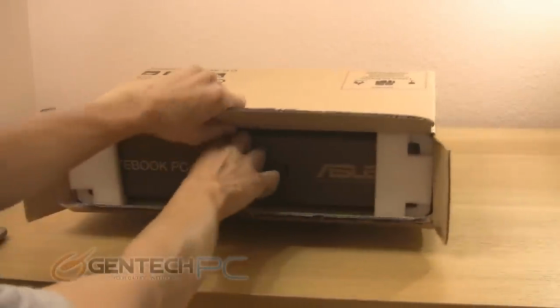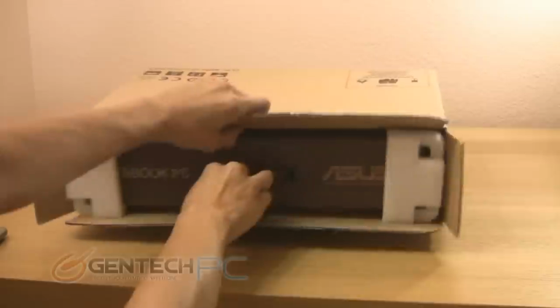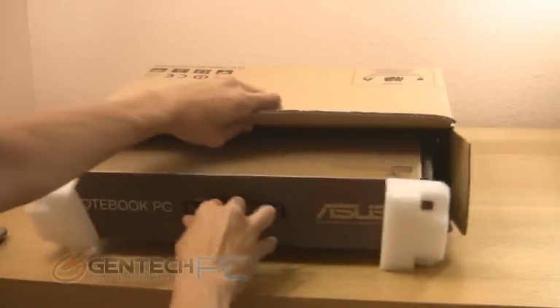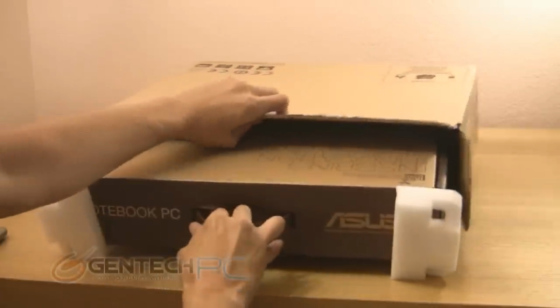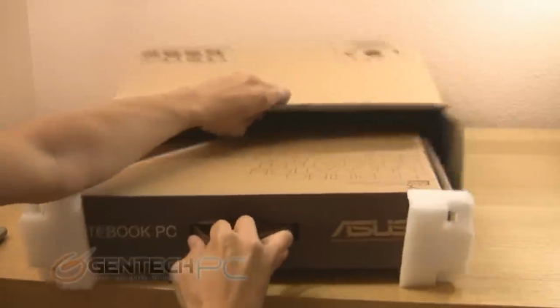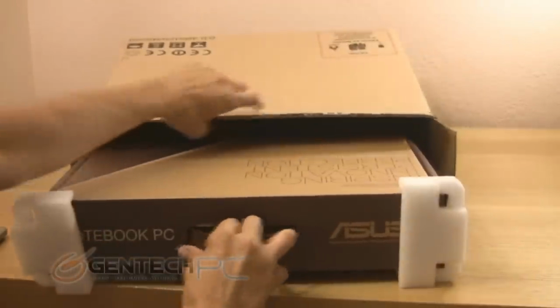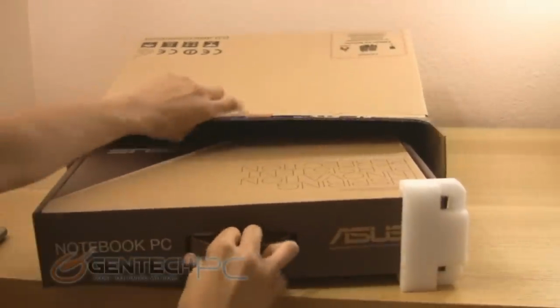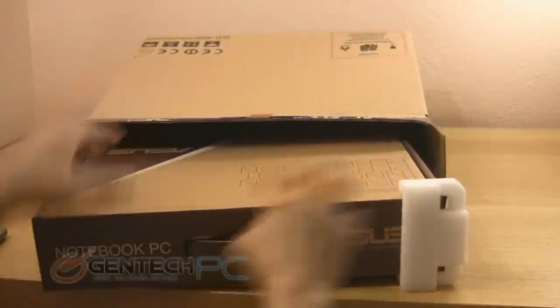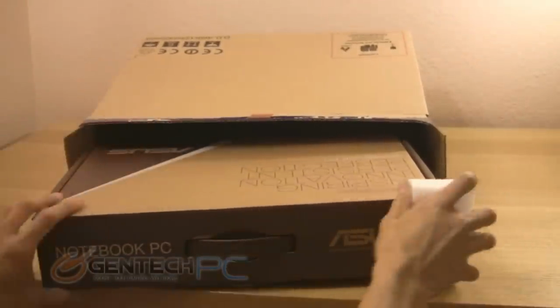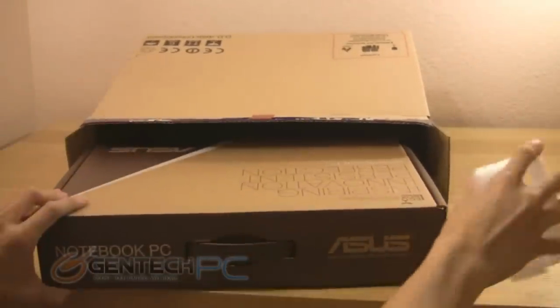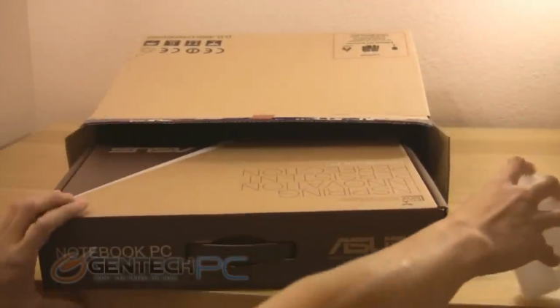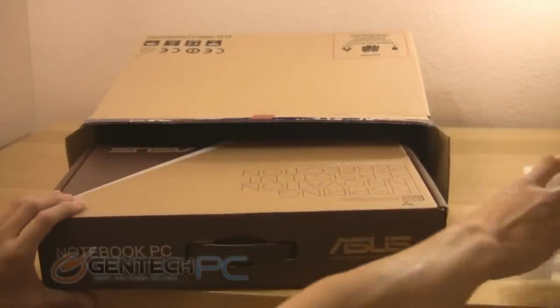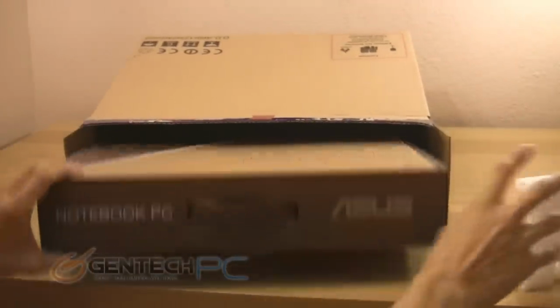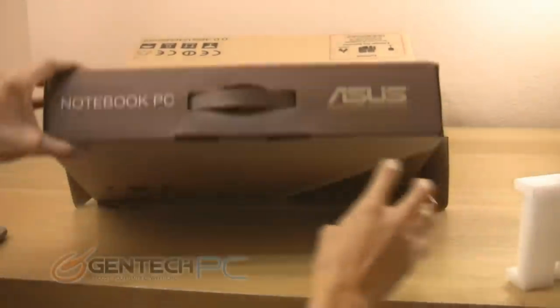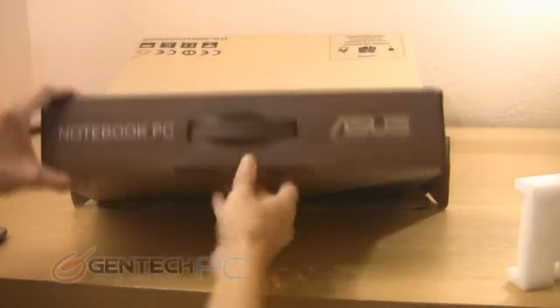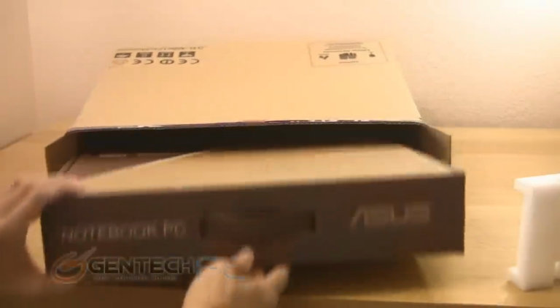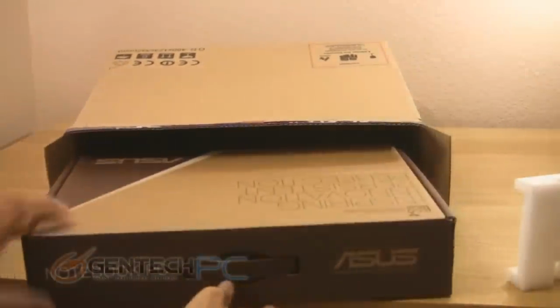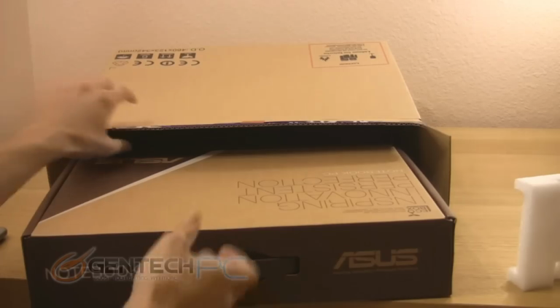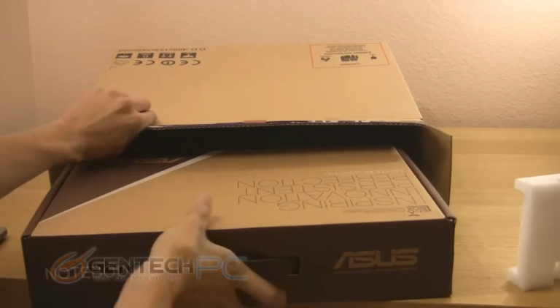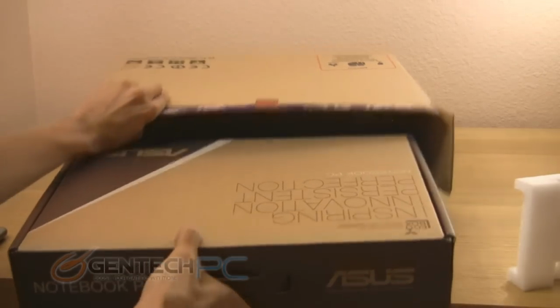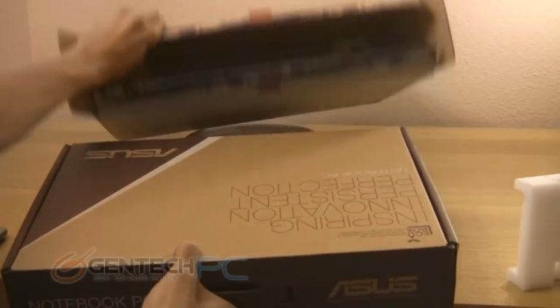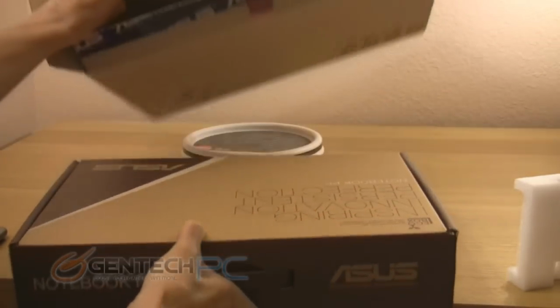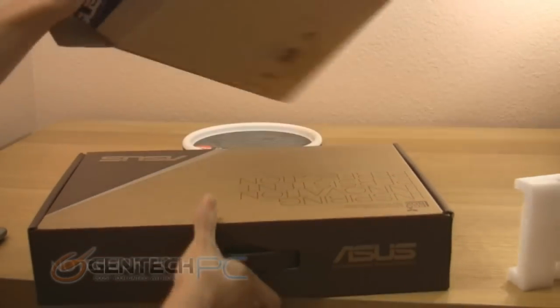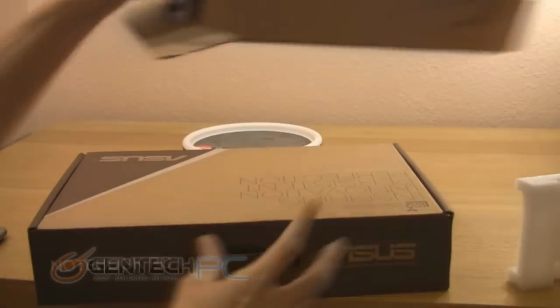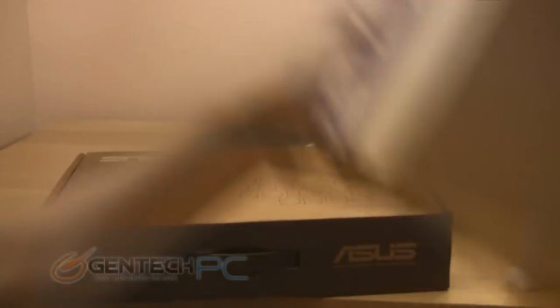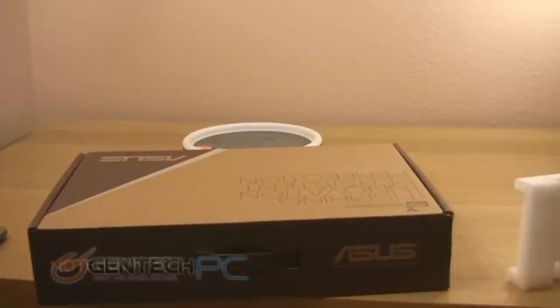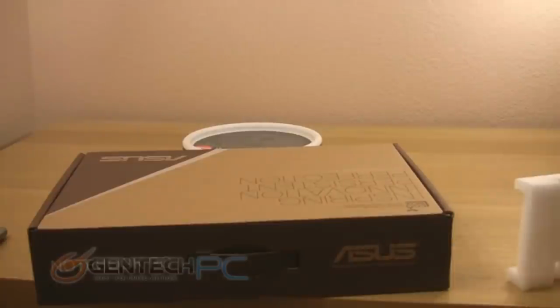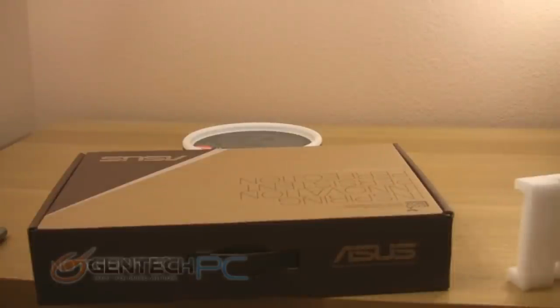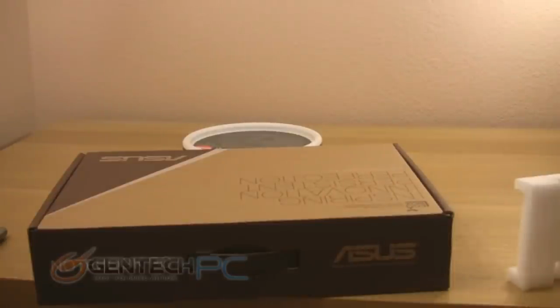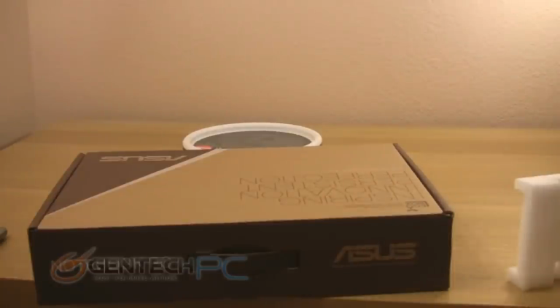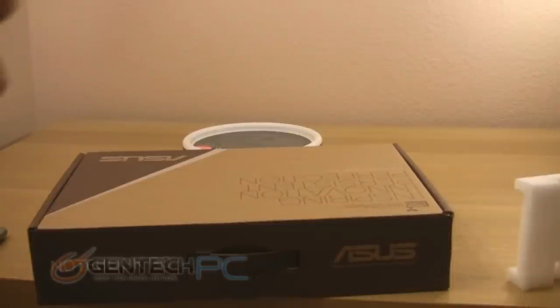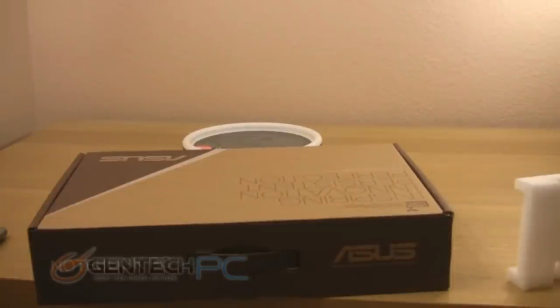So to get things started, we're going to go ahead and start with unboxing the unit. As you can see, it will be shipped in a double boxed state. This protects it very well during shipping — no scratch damage, no shock damage. It's very well protected.